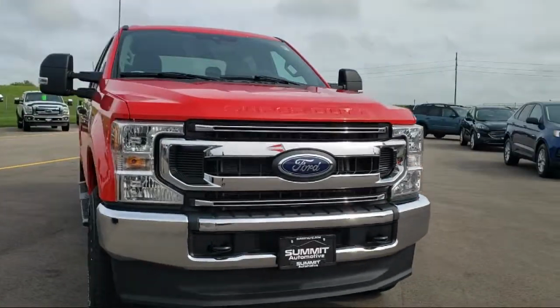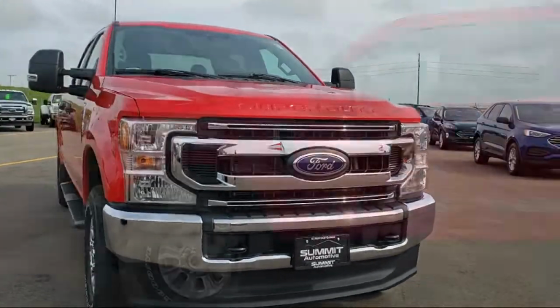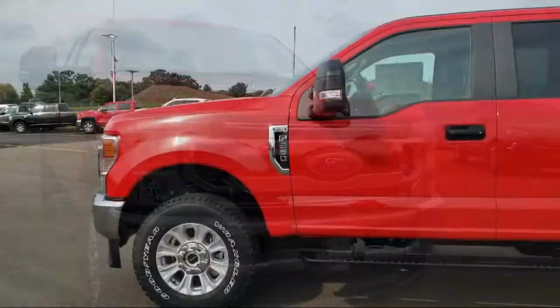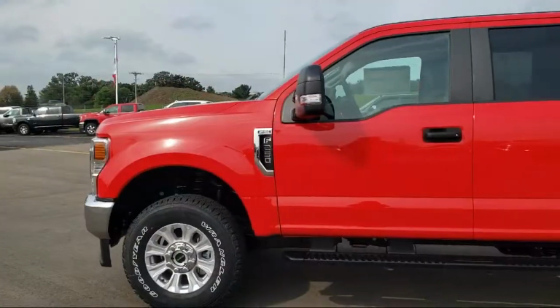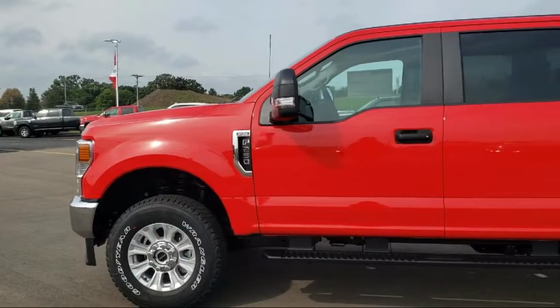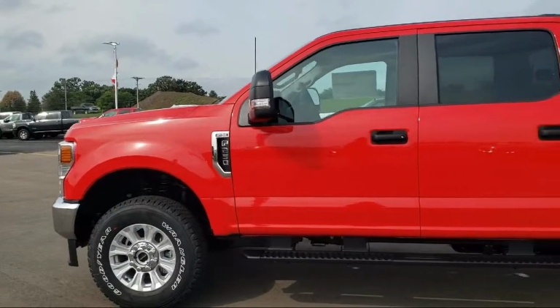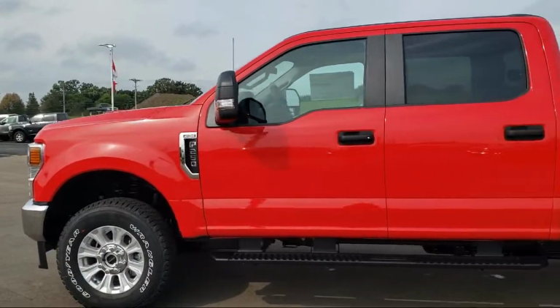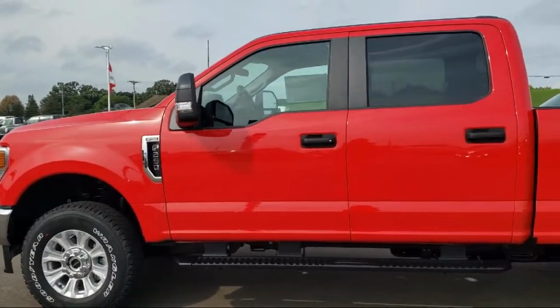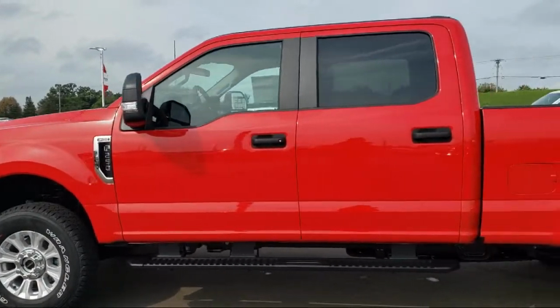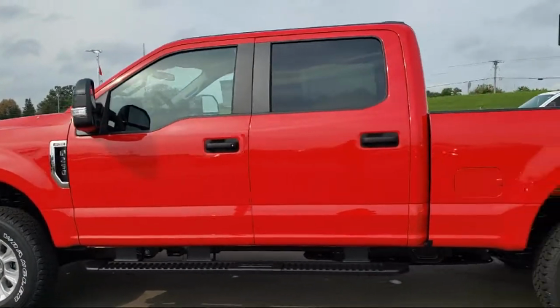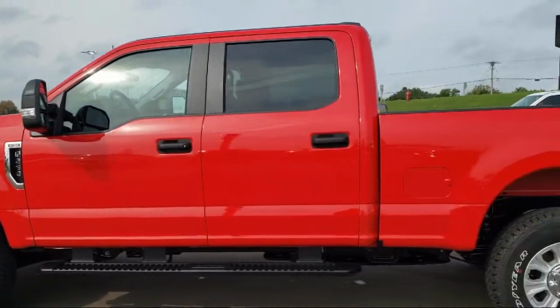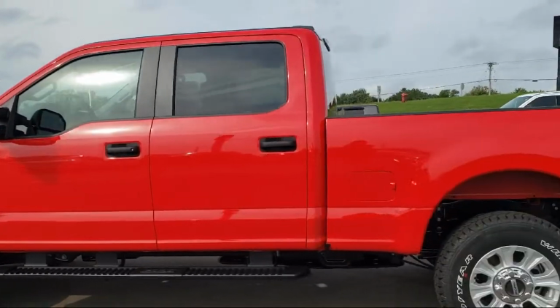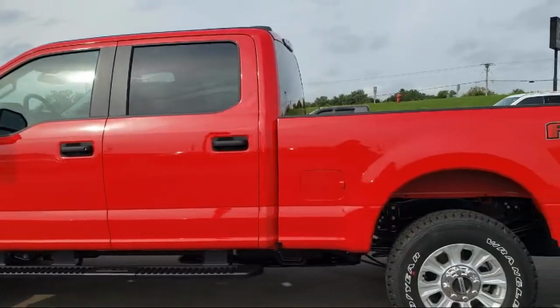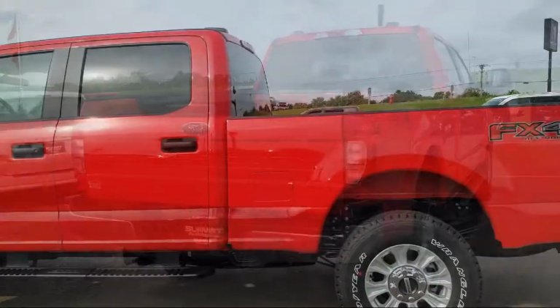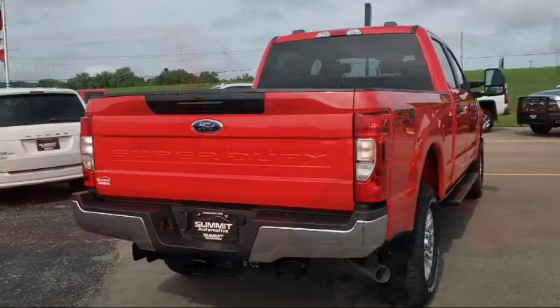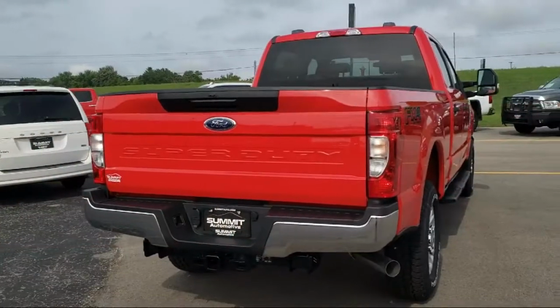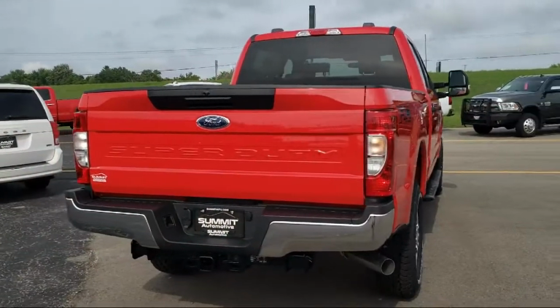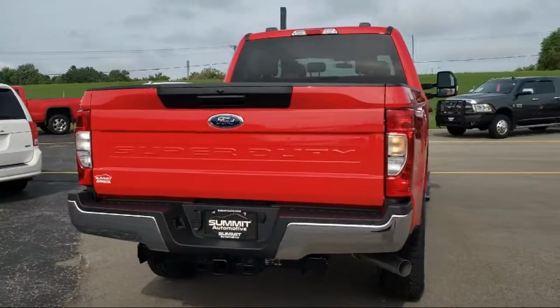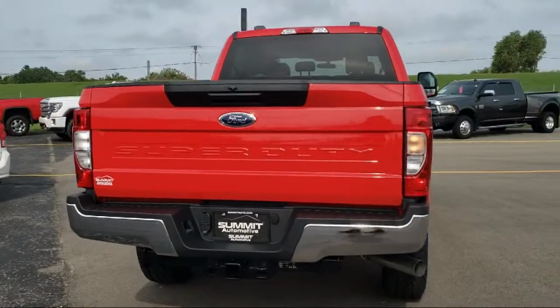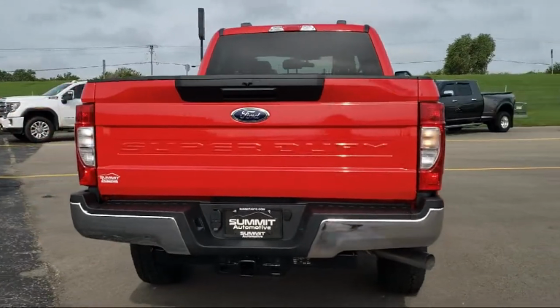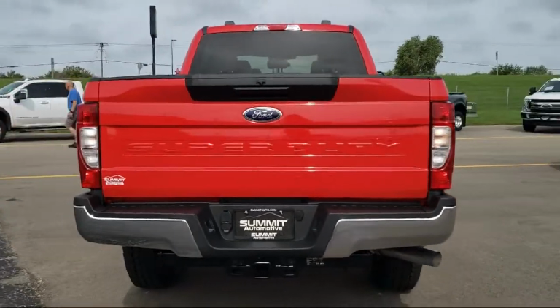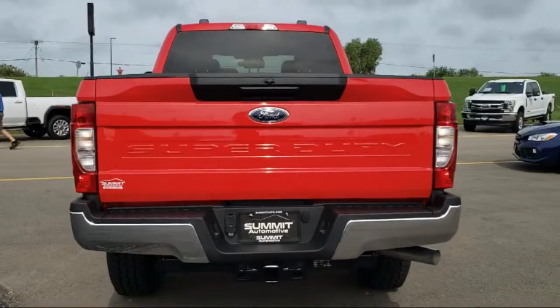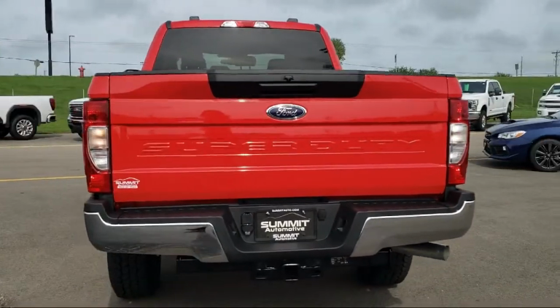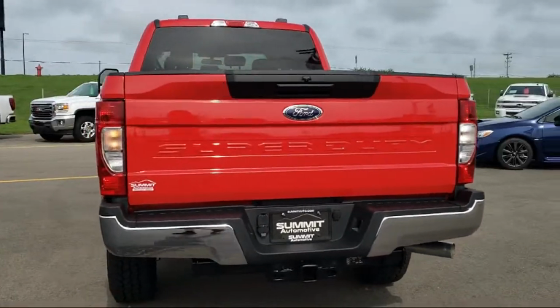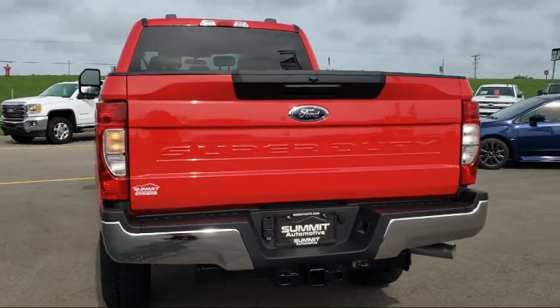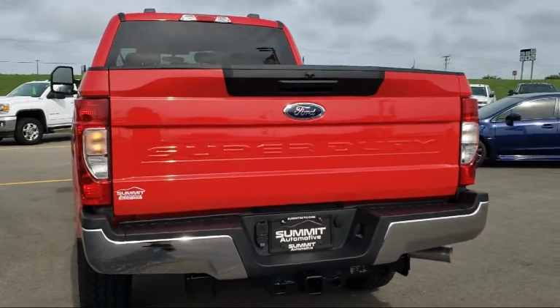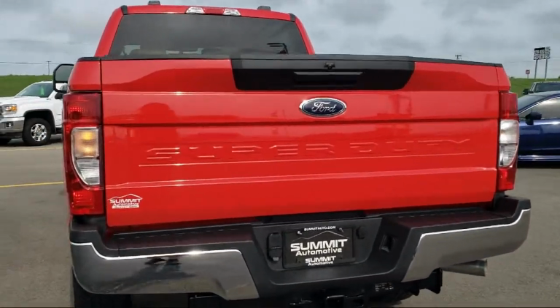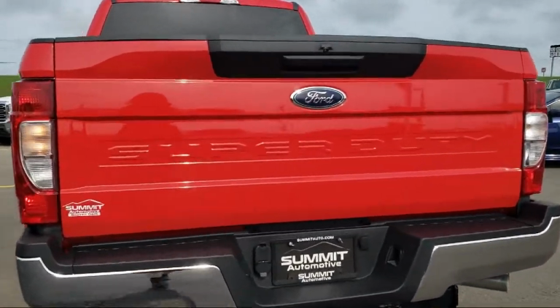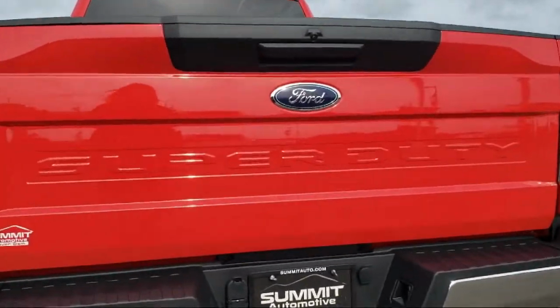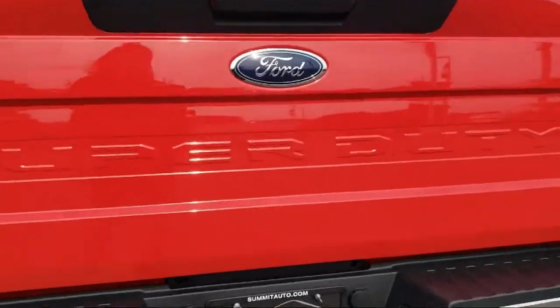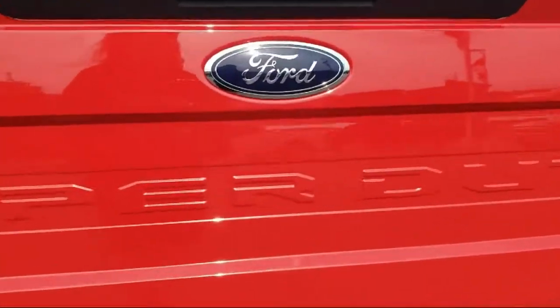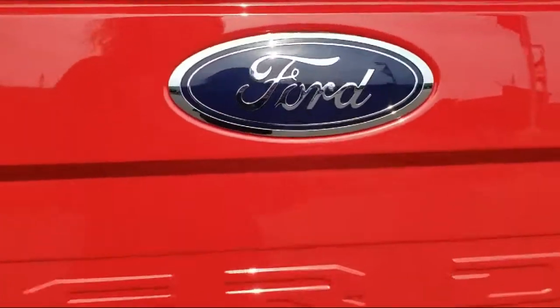It comes equipped with FX4 Off-Road Package, Split Fold-Down Rear Seat, Dual Front Side Impact Airbags, Fully Automatic Headlights, and Platform Running Boards.